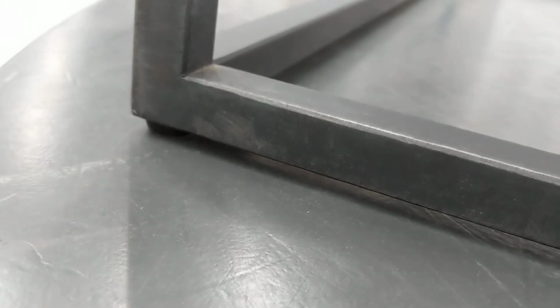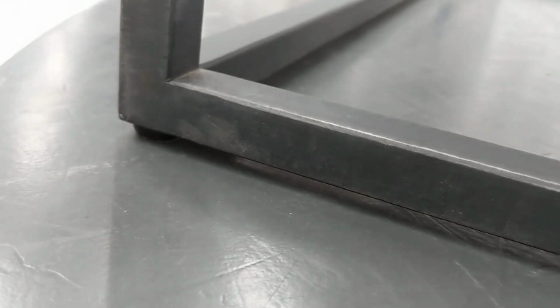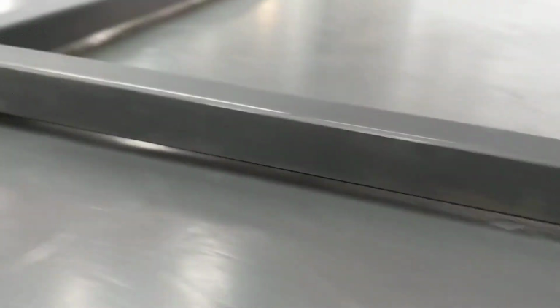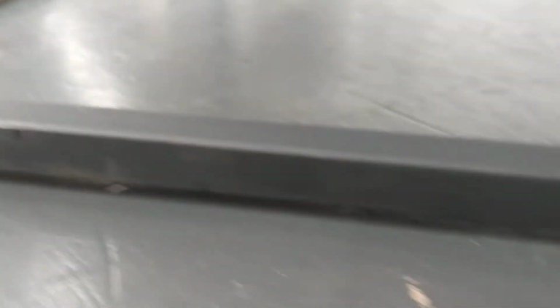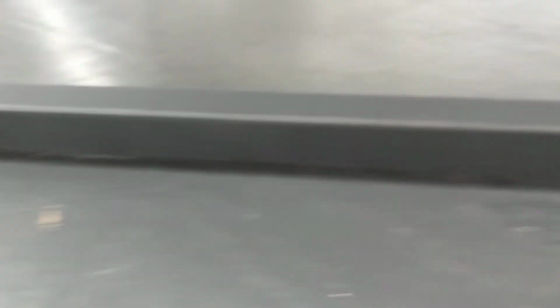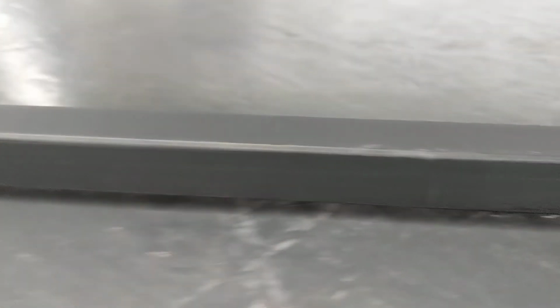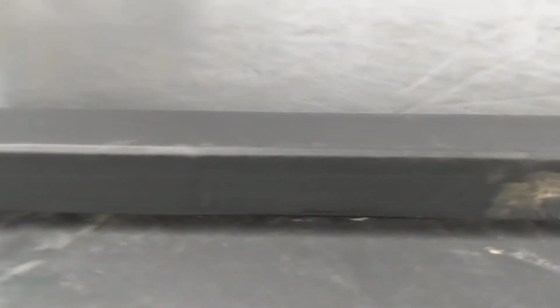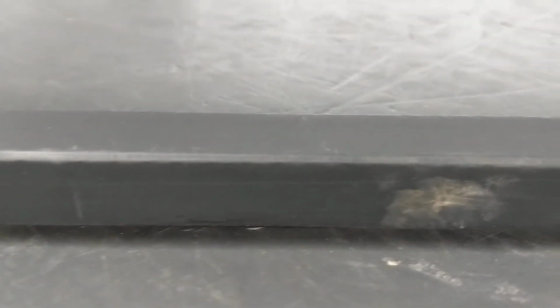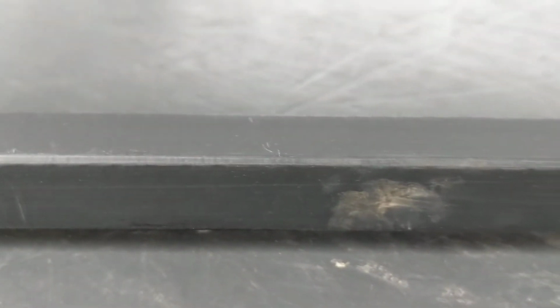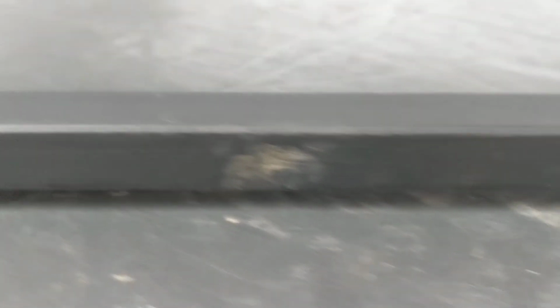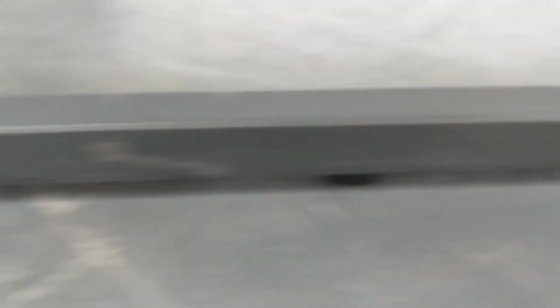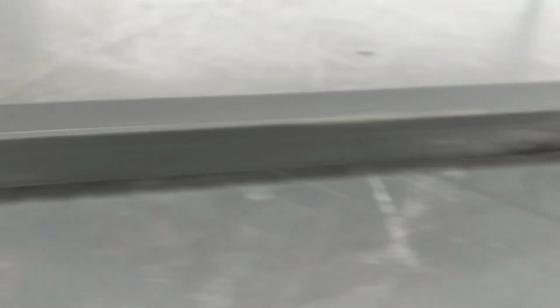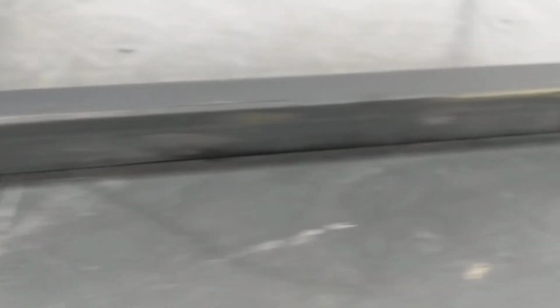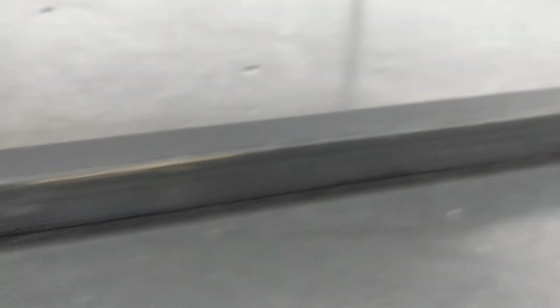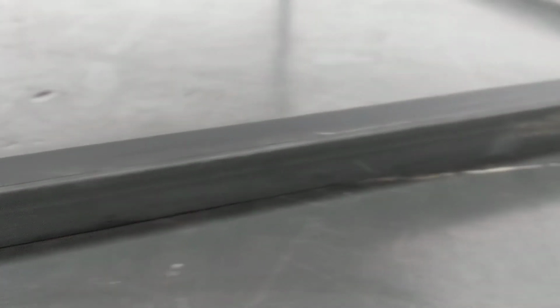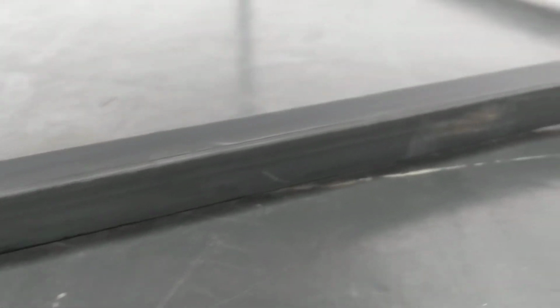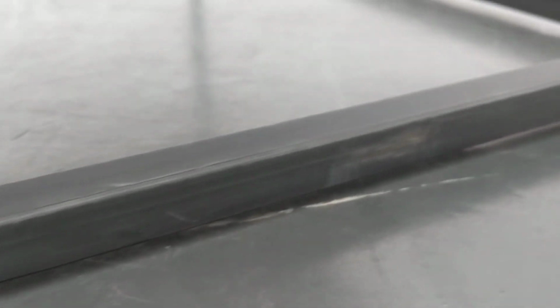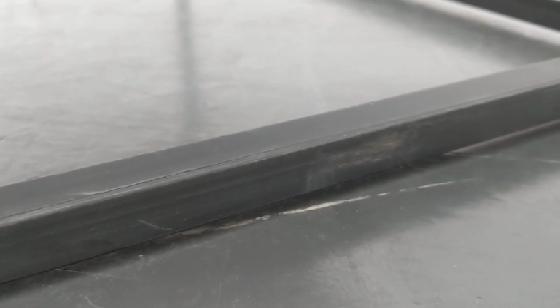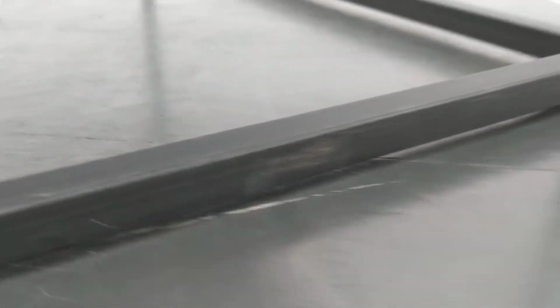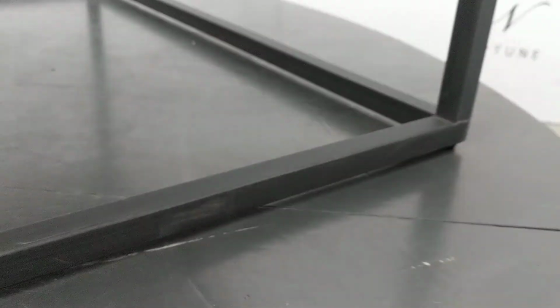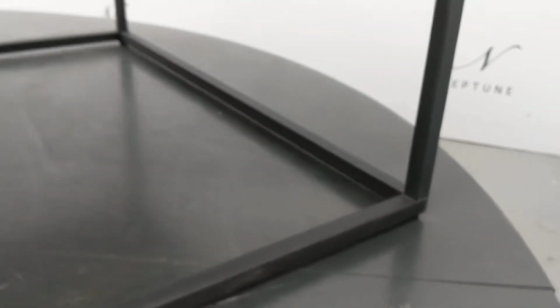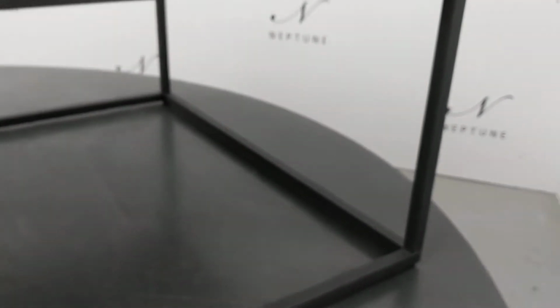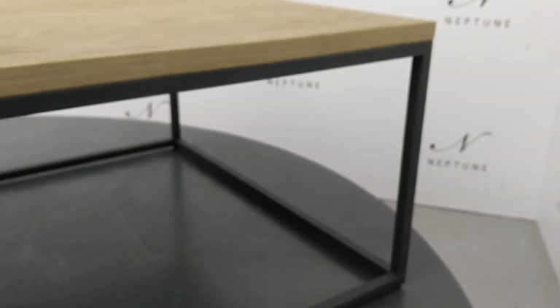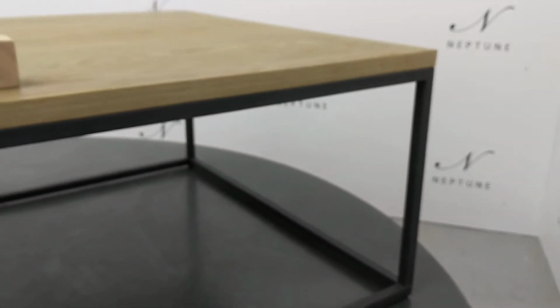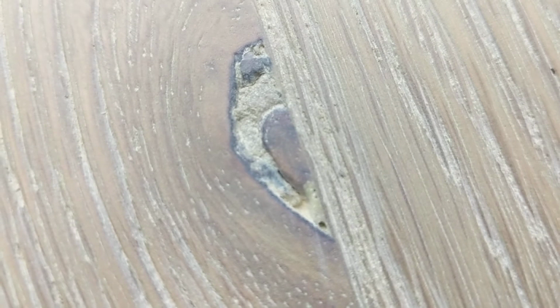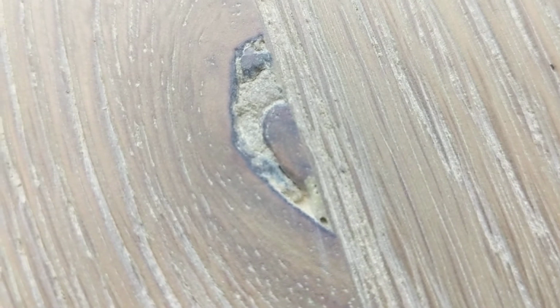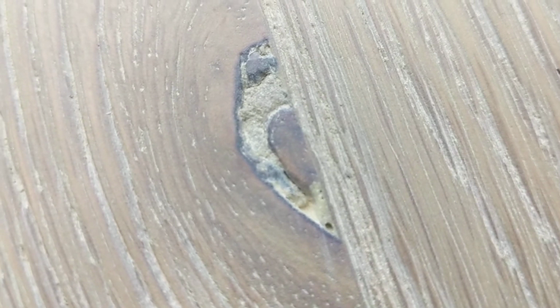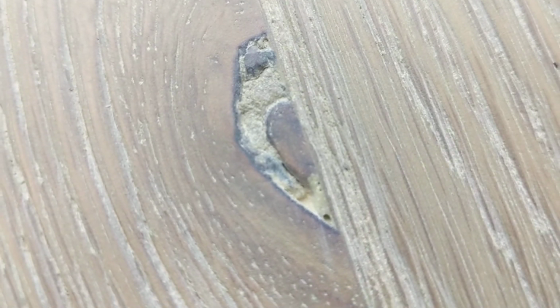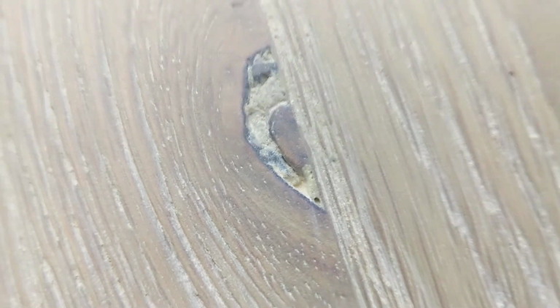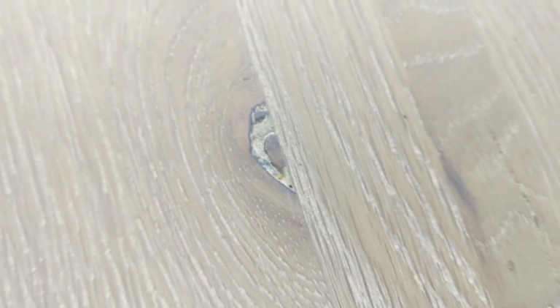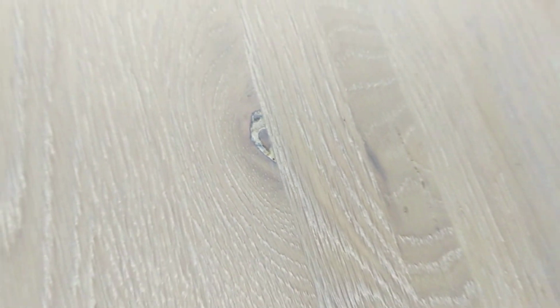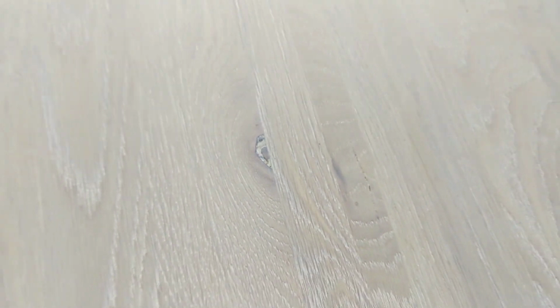There are more scratches and scuff marks on the base of the metal, and there's a large poorly filled knot in the table top.